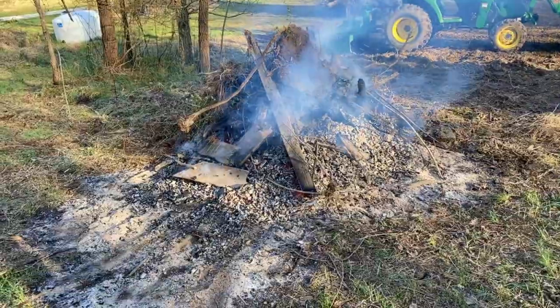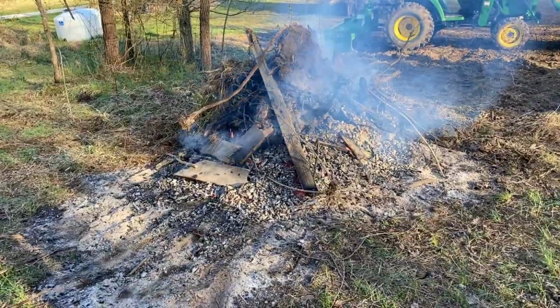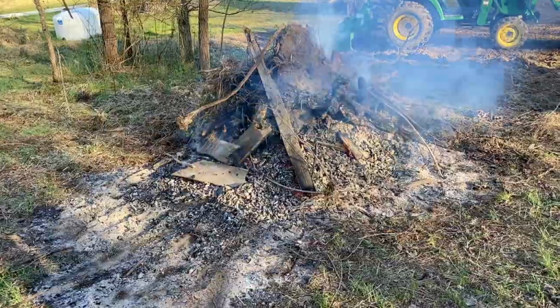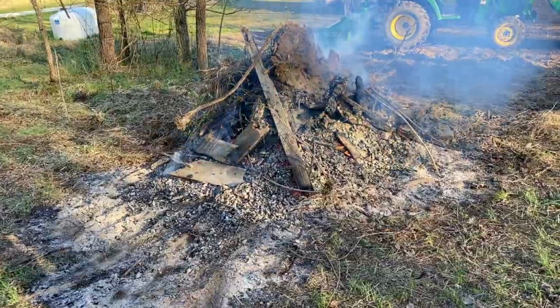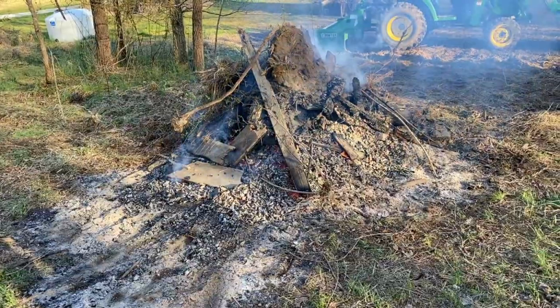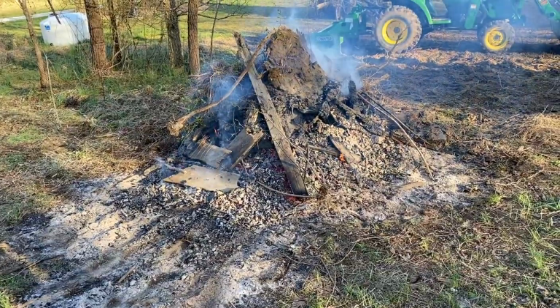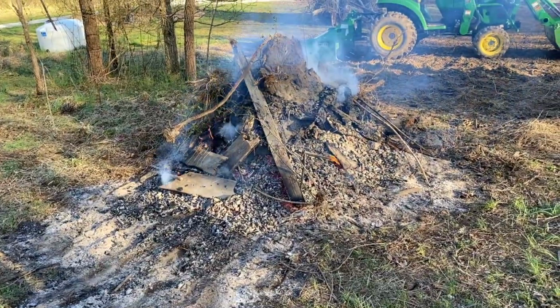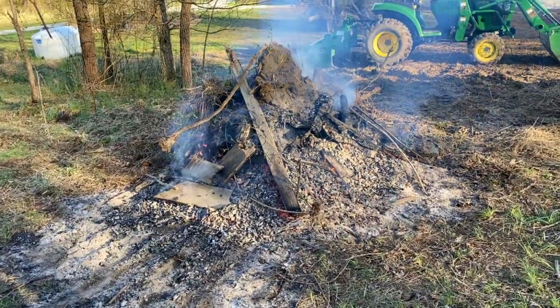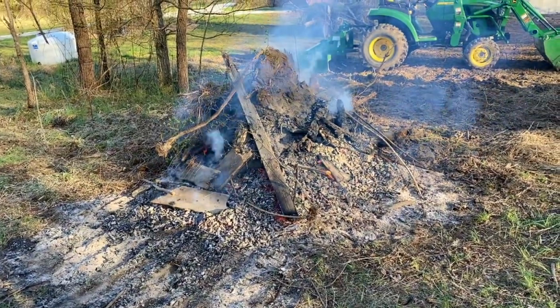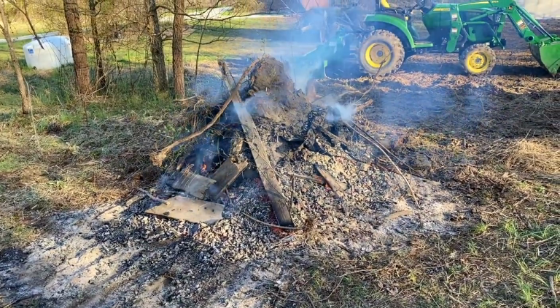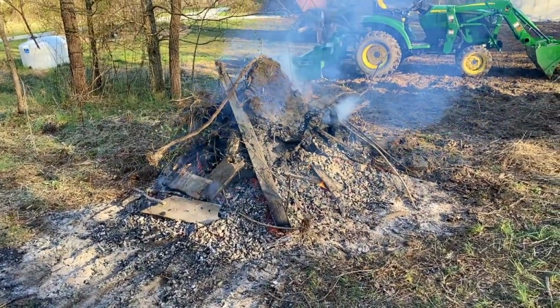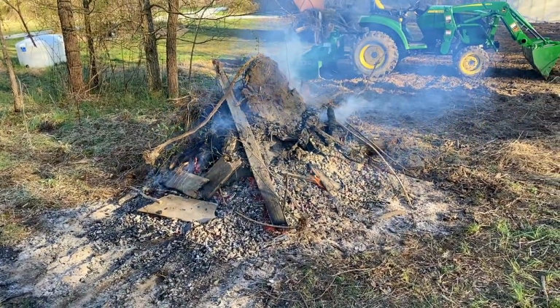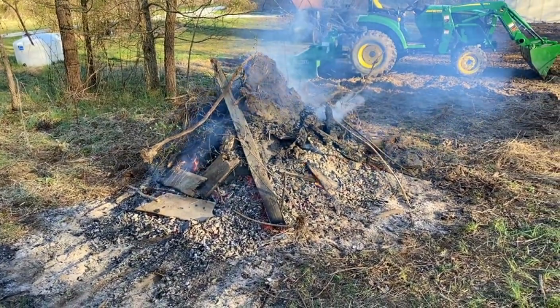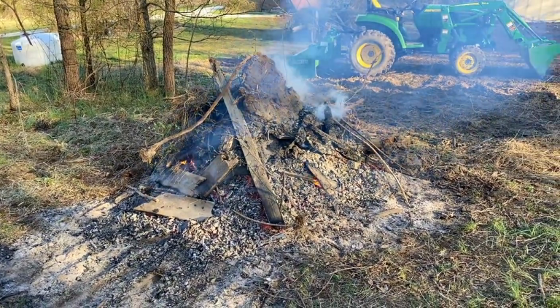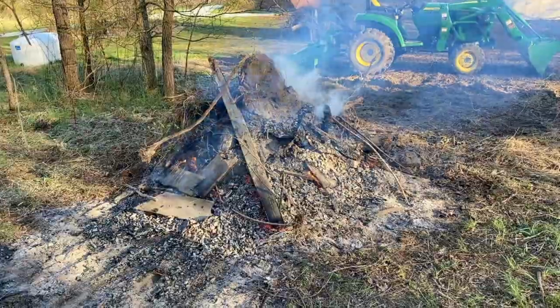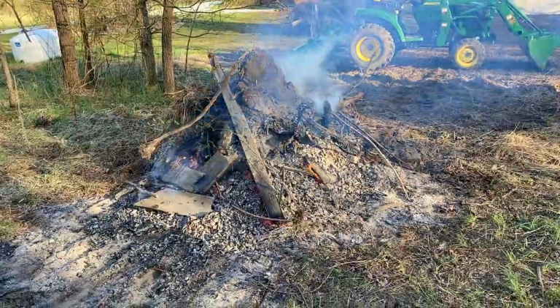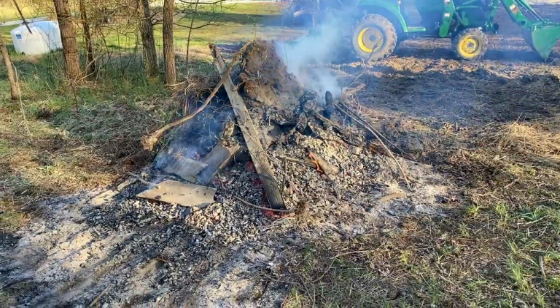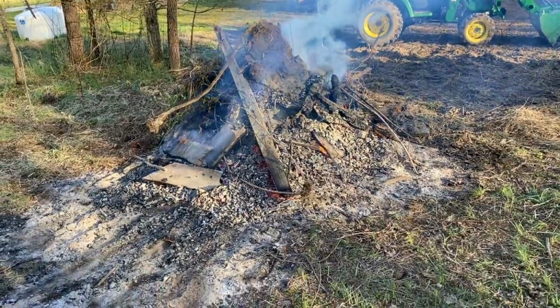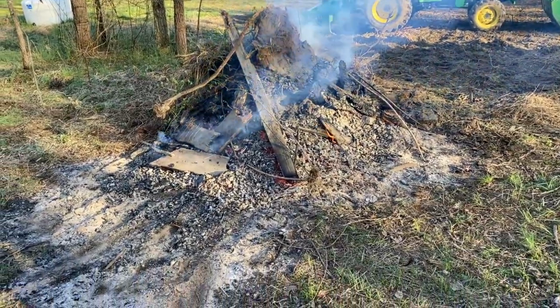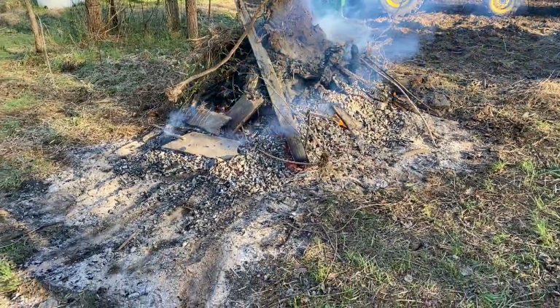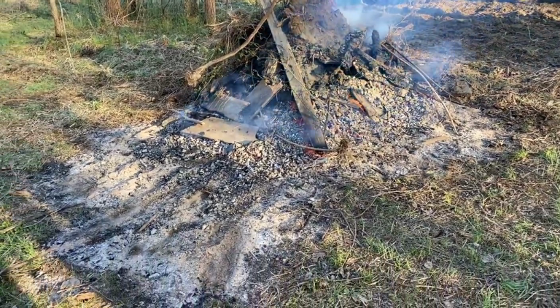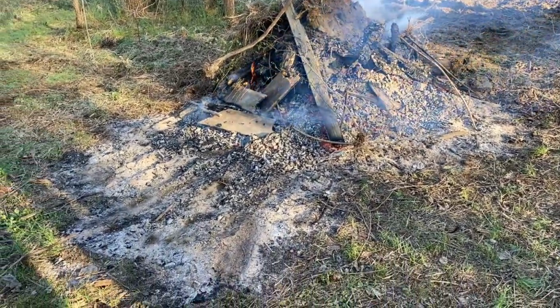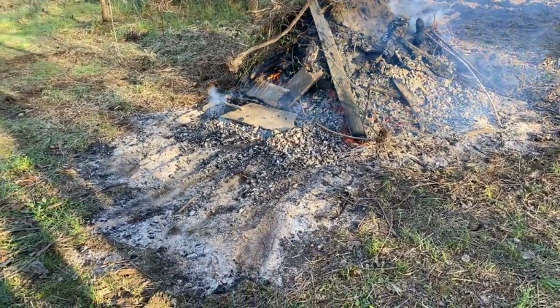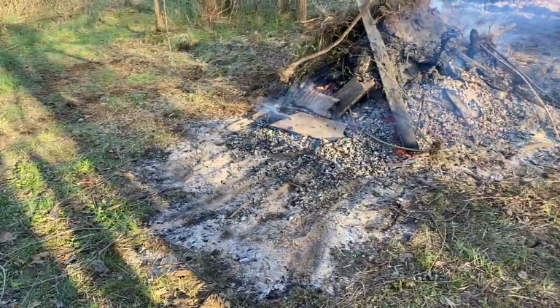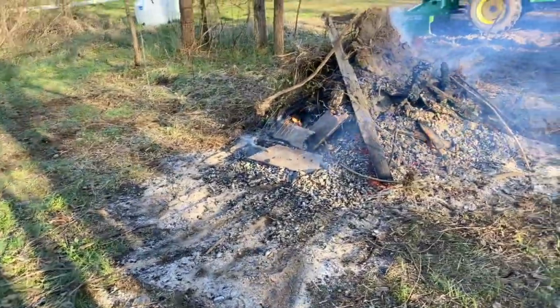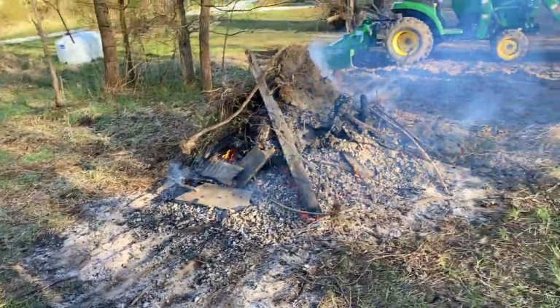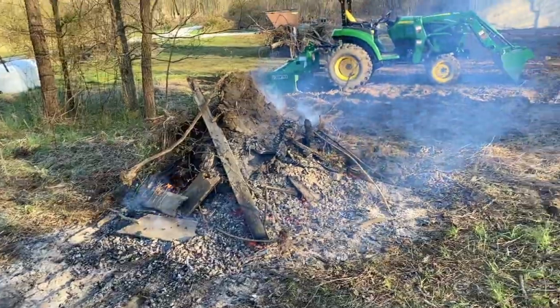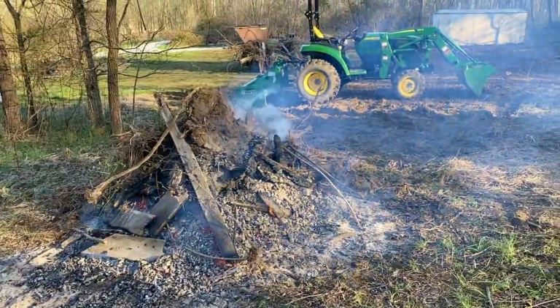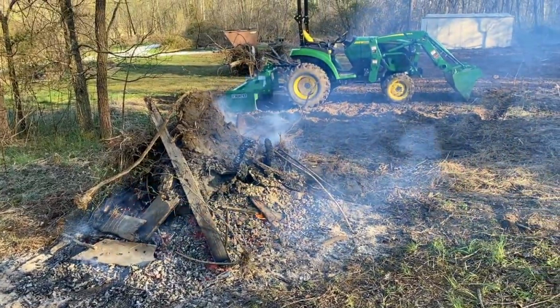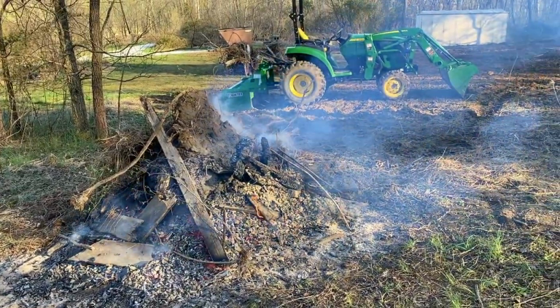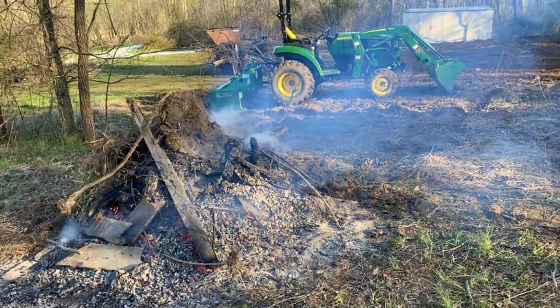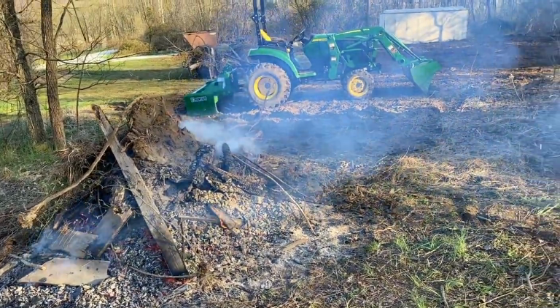We have got this pile burned pretty good. That big root system stump is still being worked on right now with the fire. Look at this — this was a really big pile of wood.